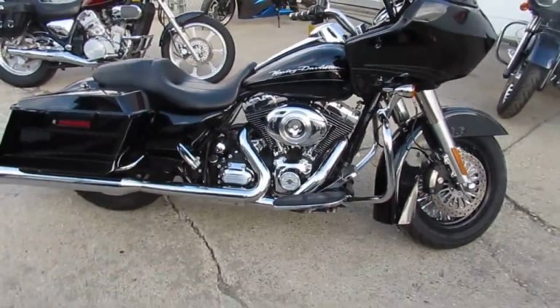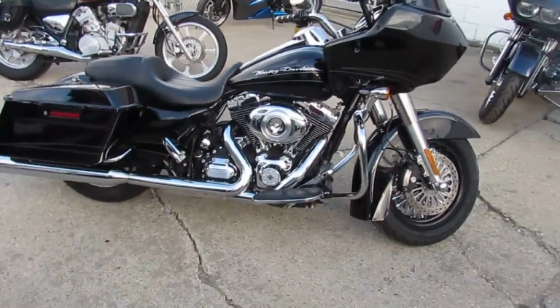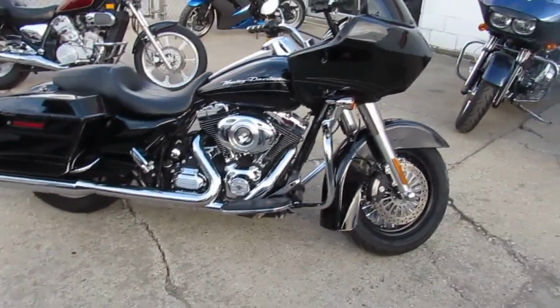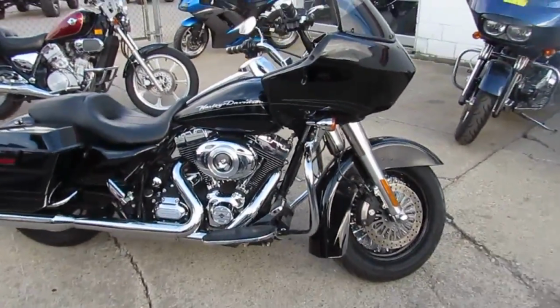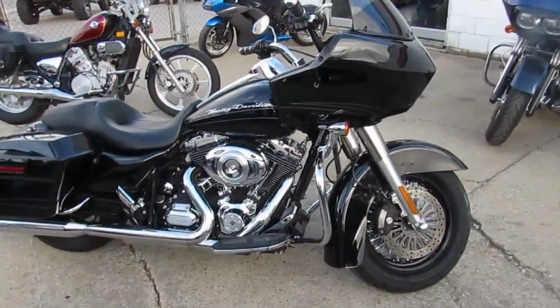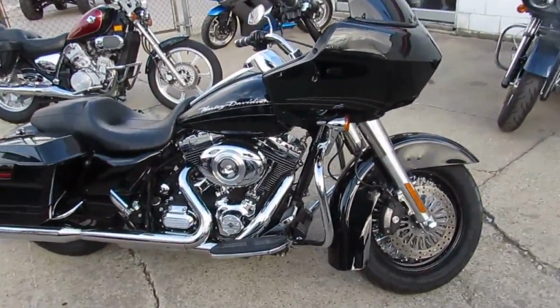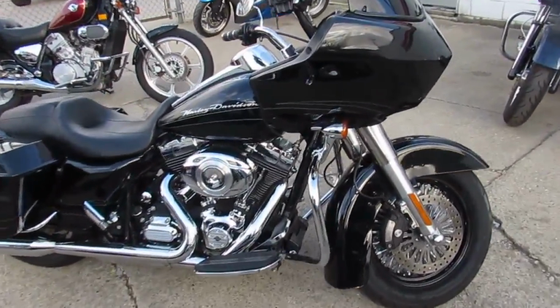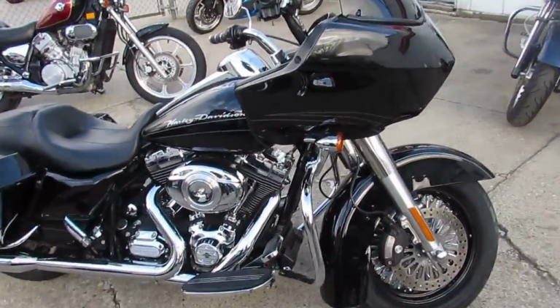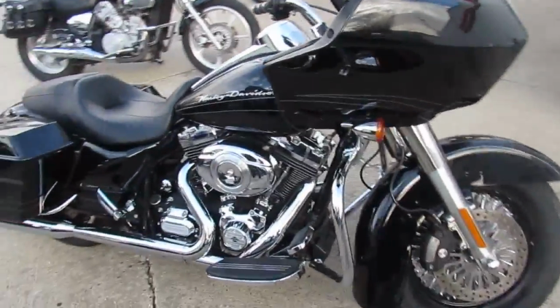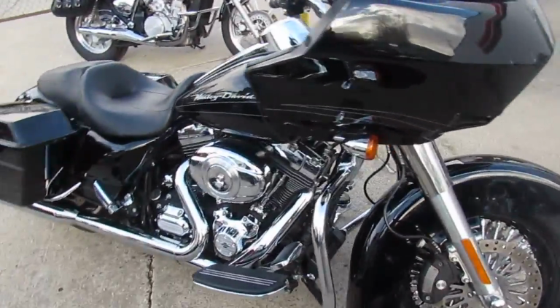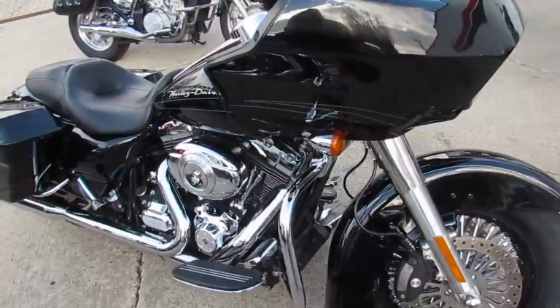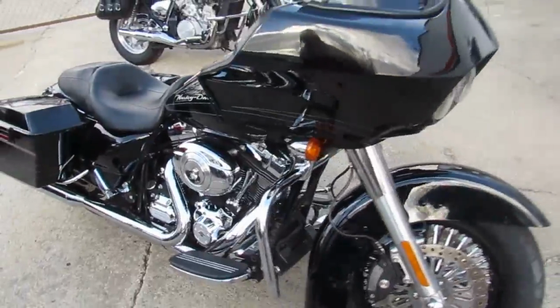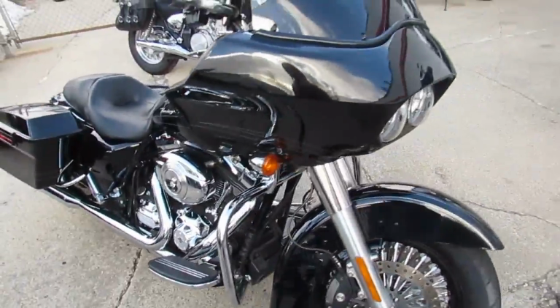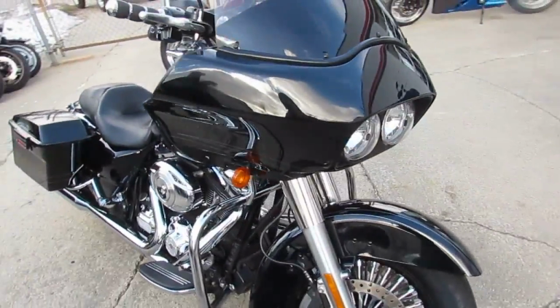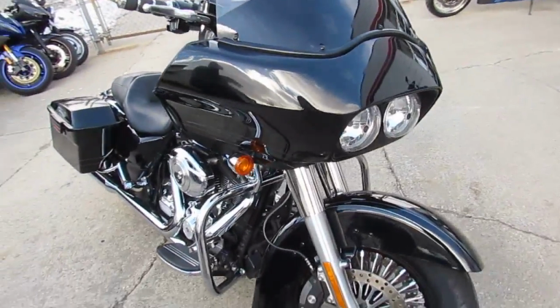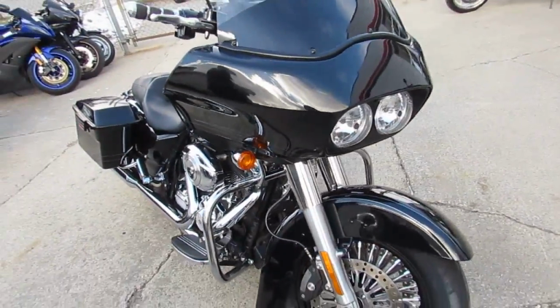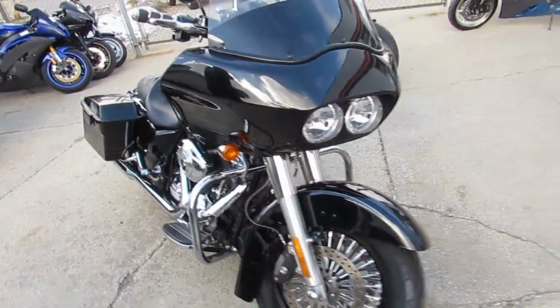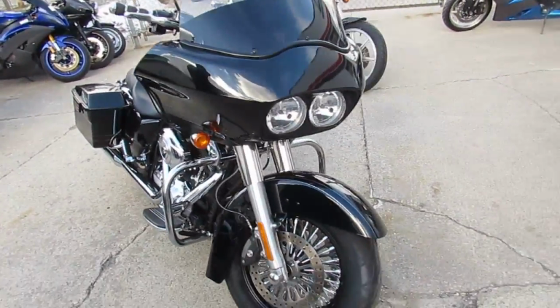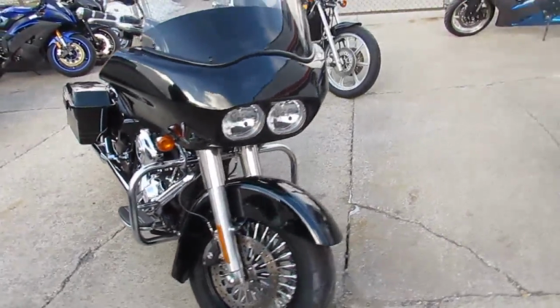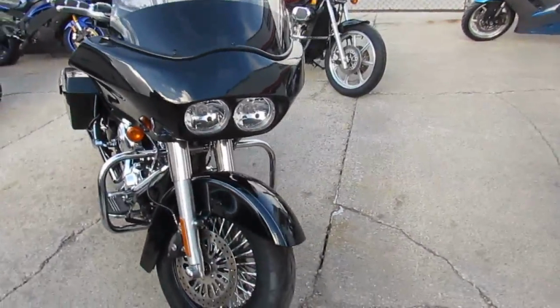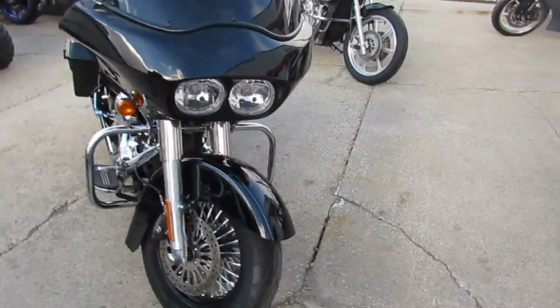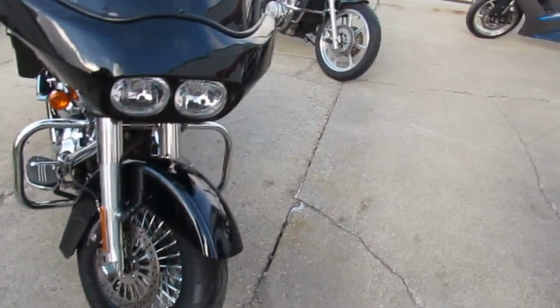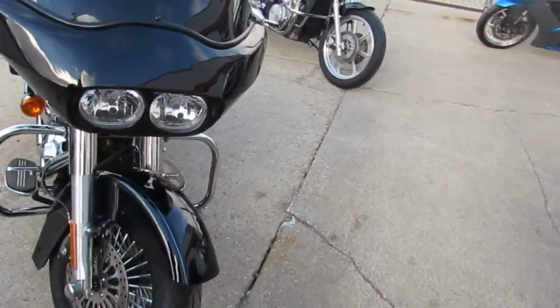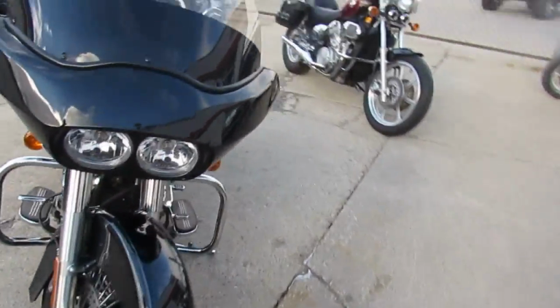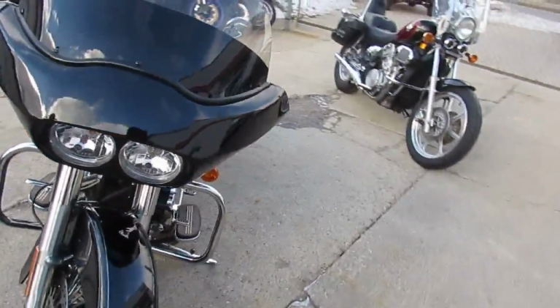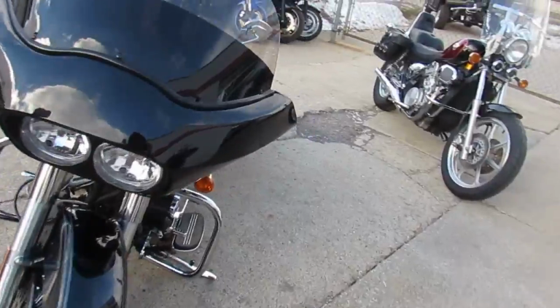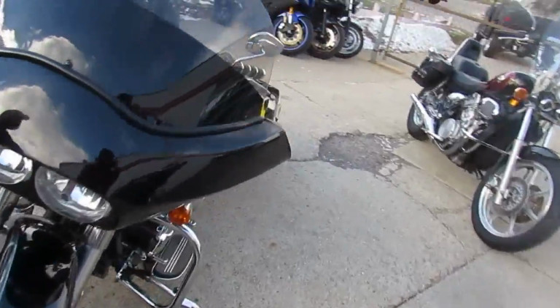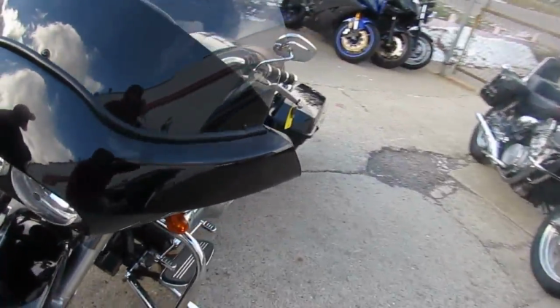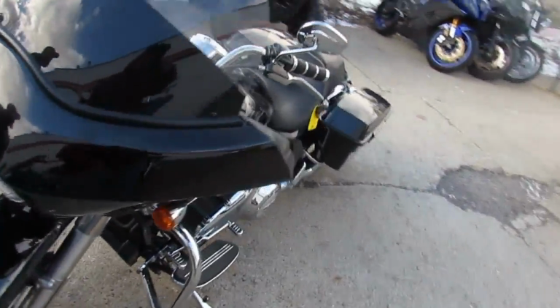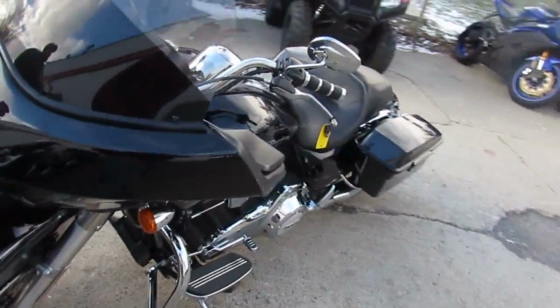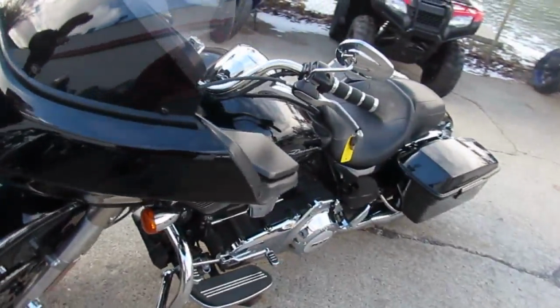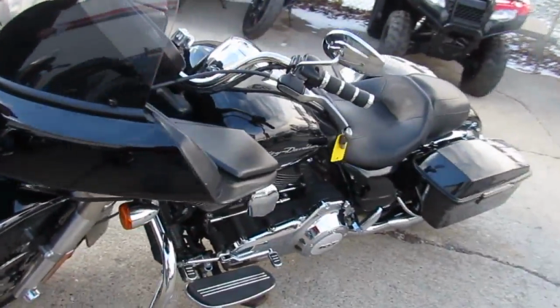Harley-Davidson factory warranty until March of 2020. Why buy new? Oh, that's low mileage — stock, perfect, warrantied Road Glide for only $13,900.